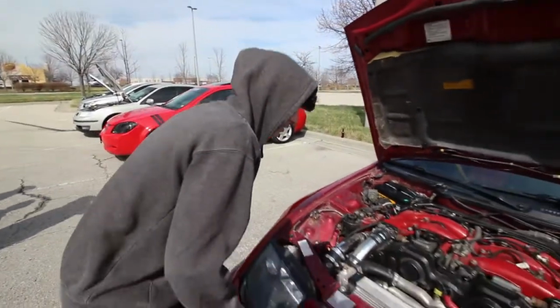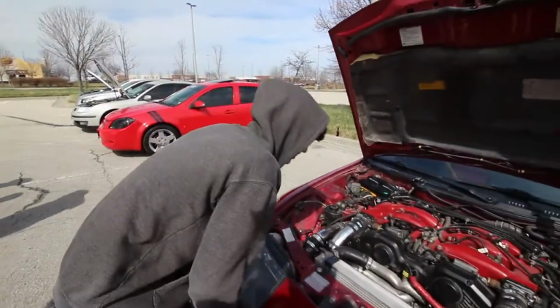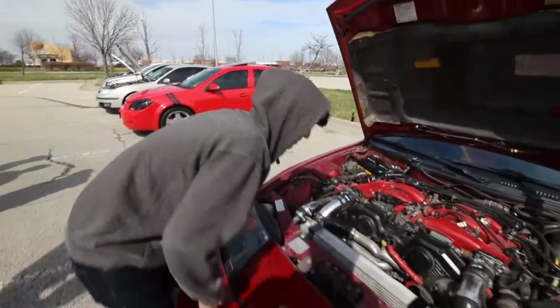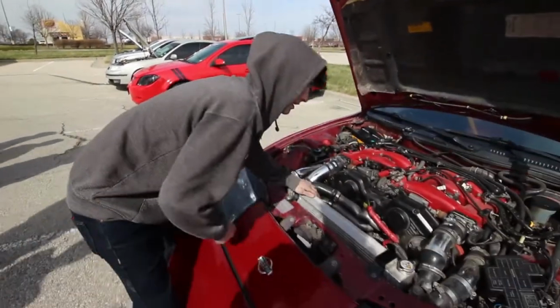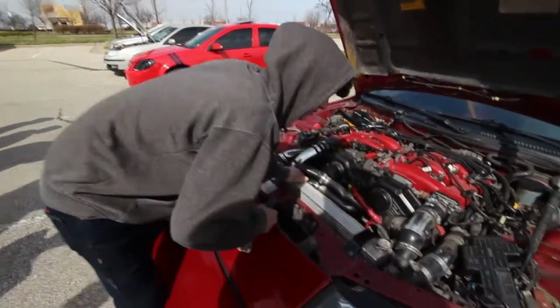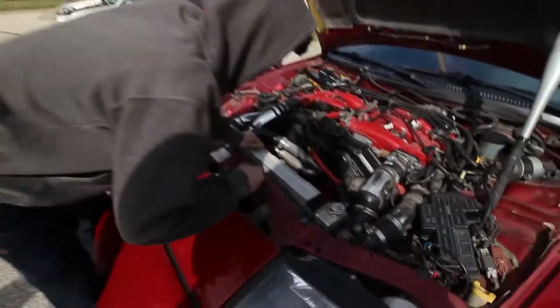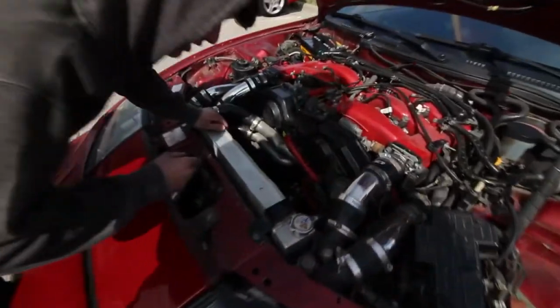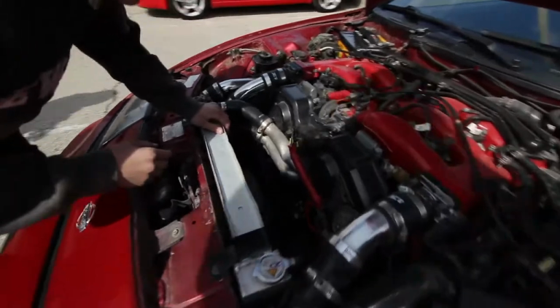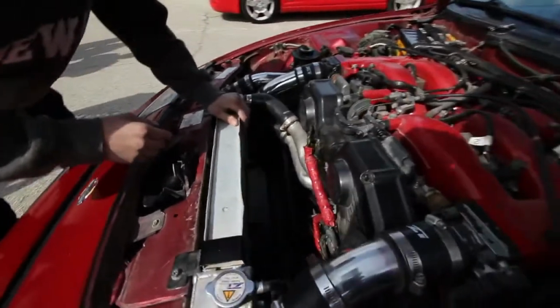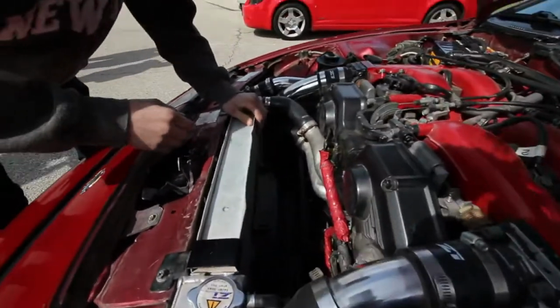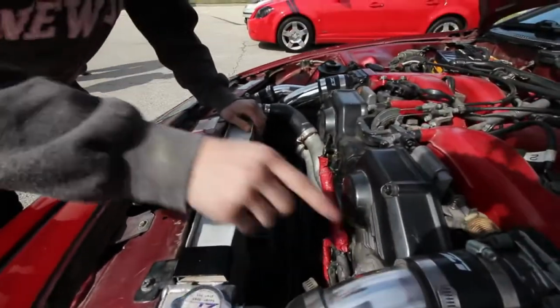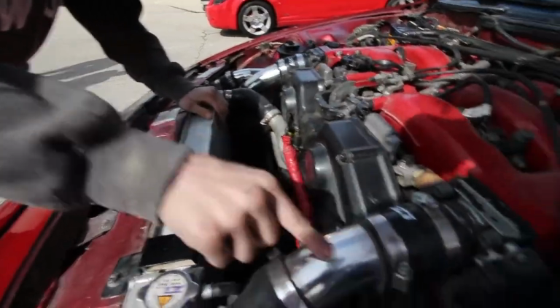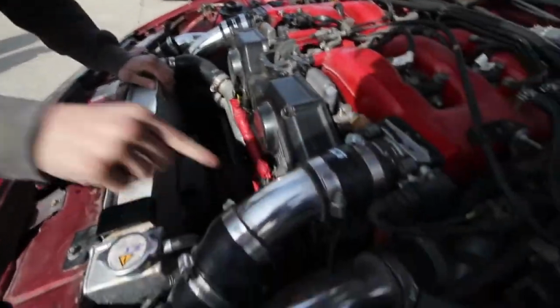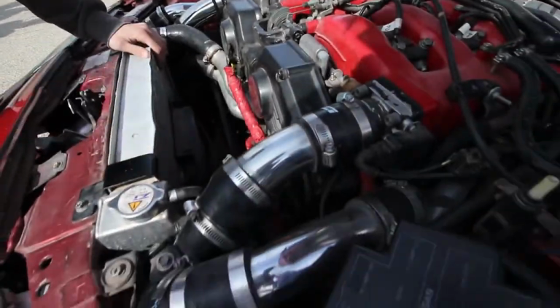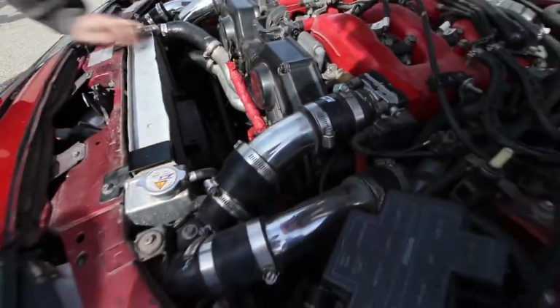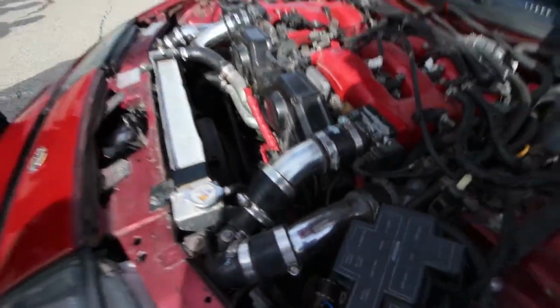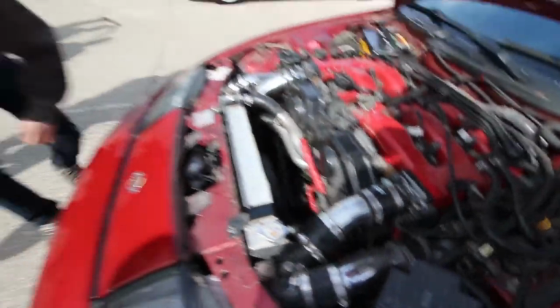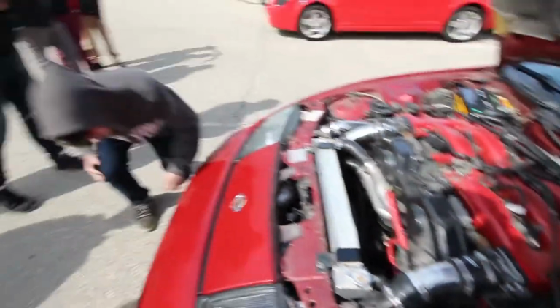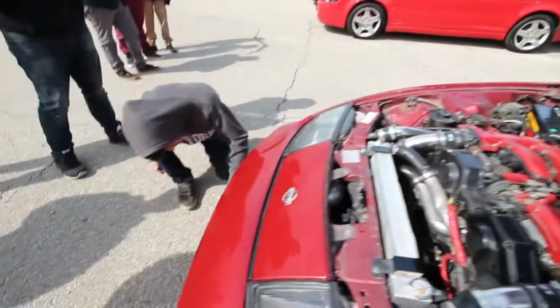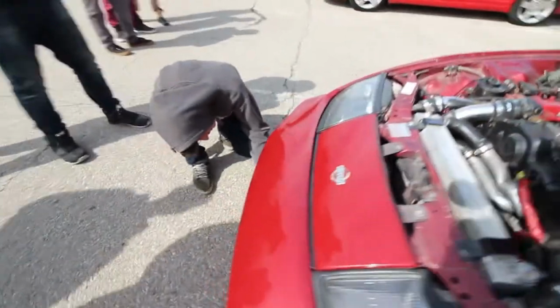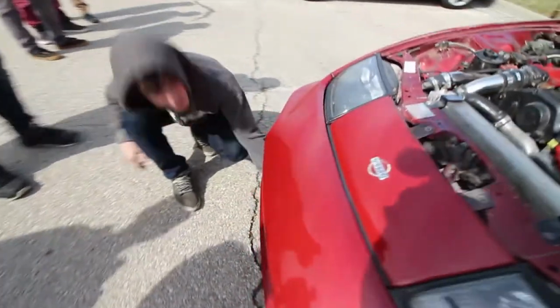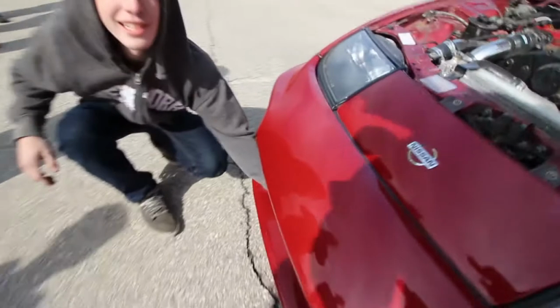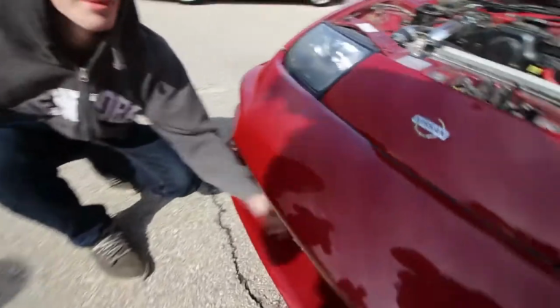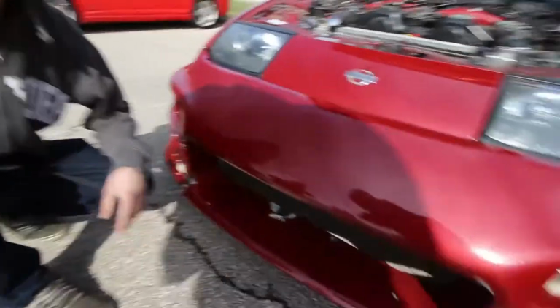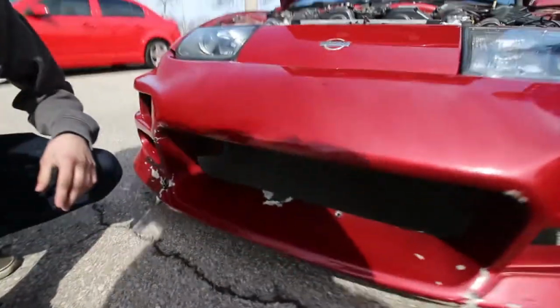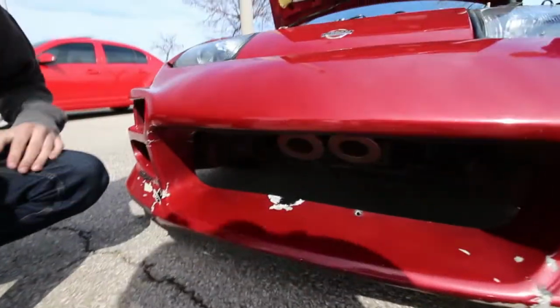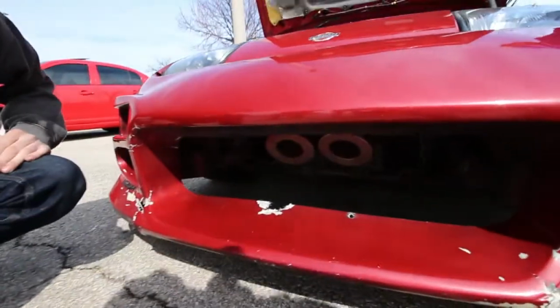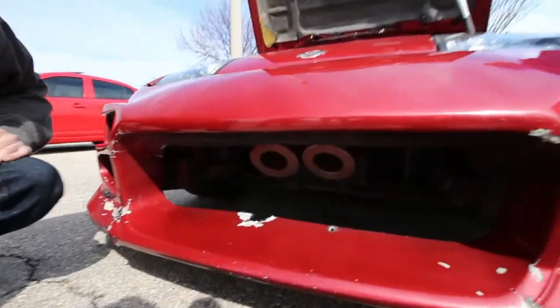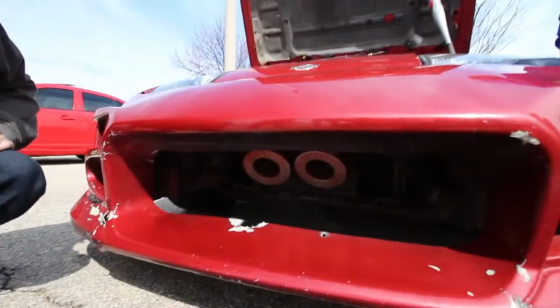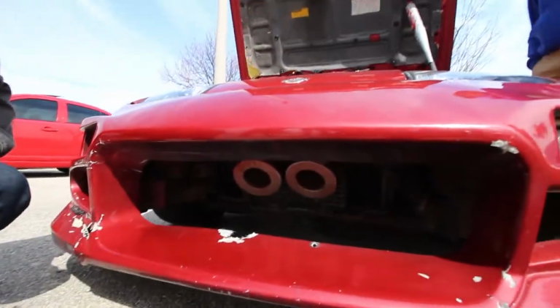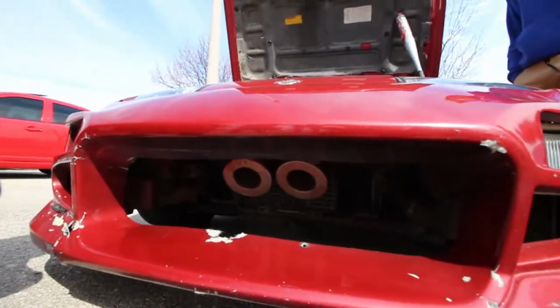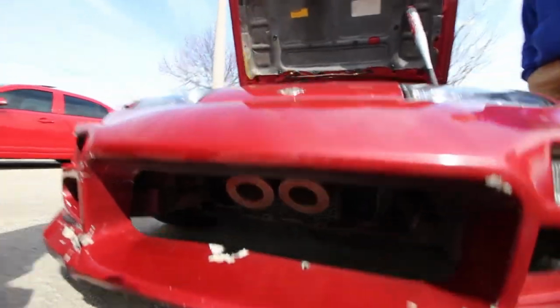You can see my twin alternators, I think they're right here, and then we got the dual sucky thingies right here in between the grill. Those add about 300 horsepower each.